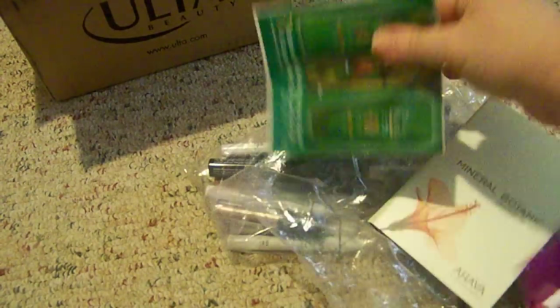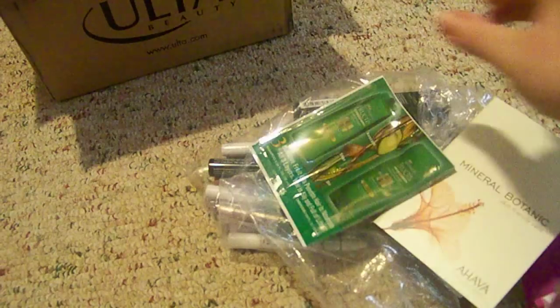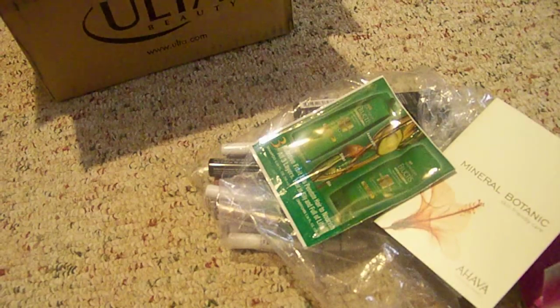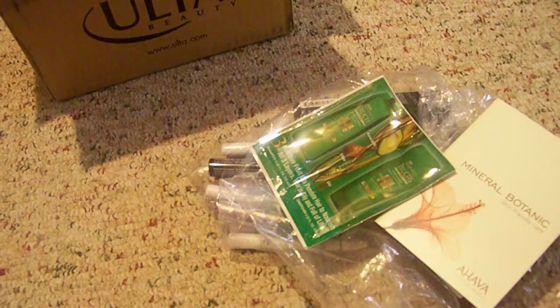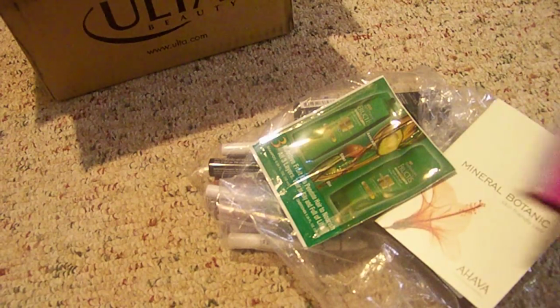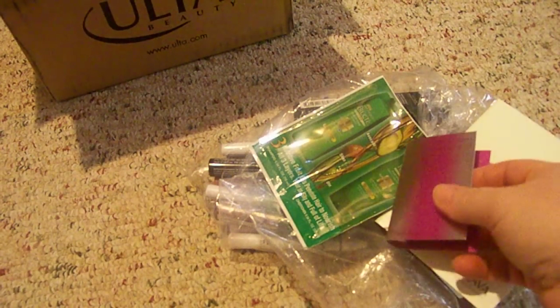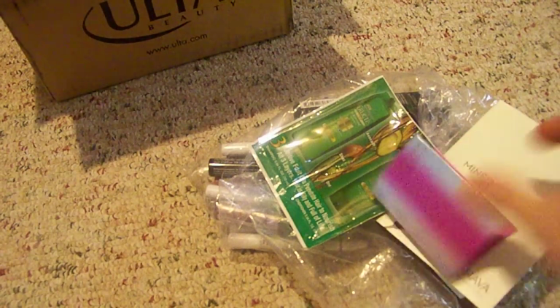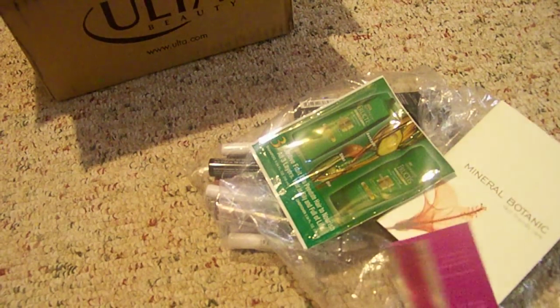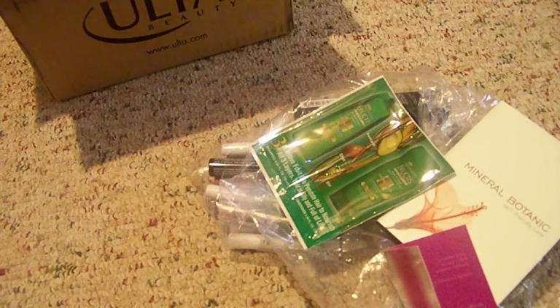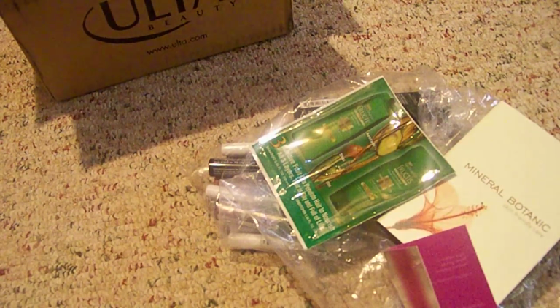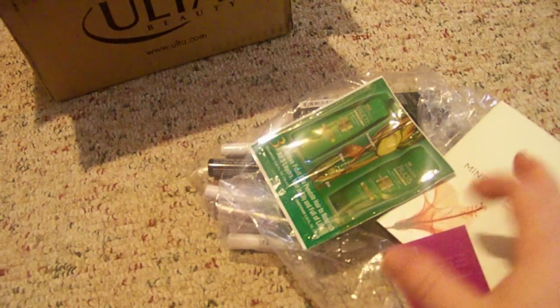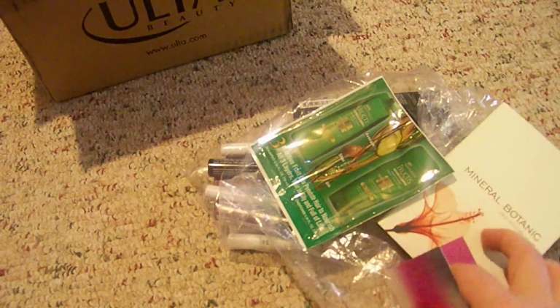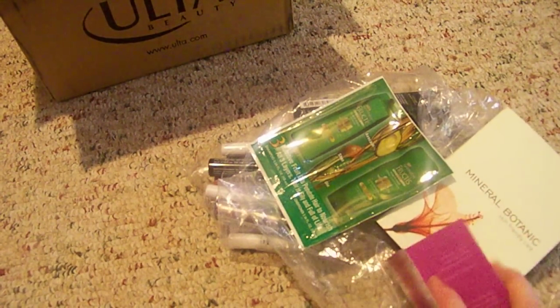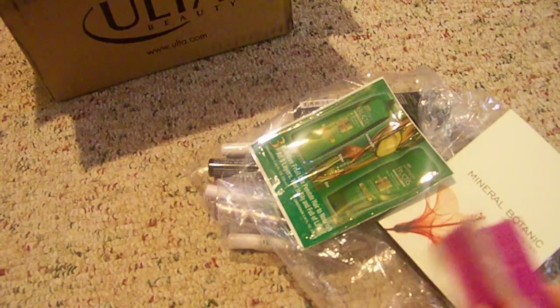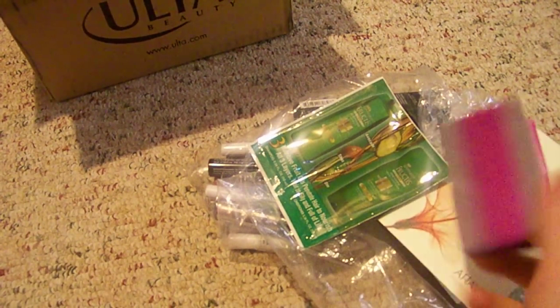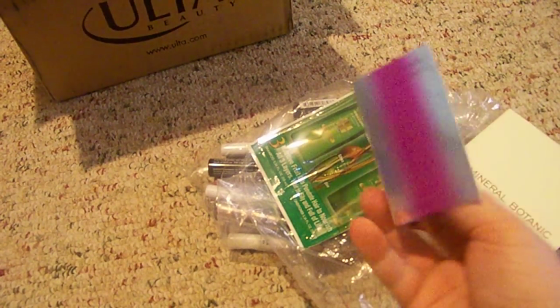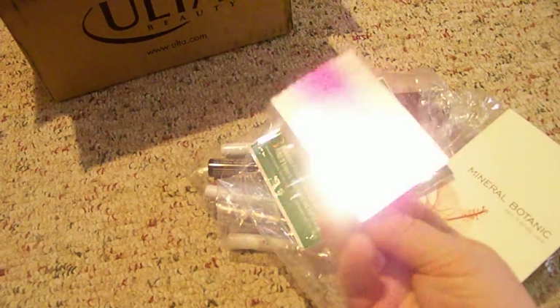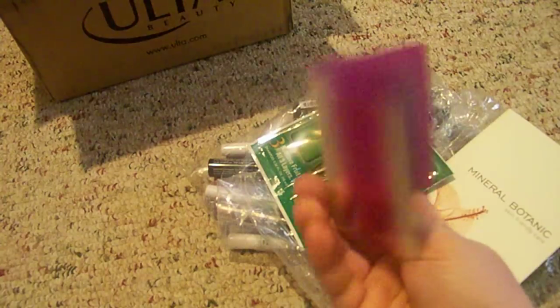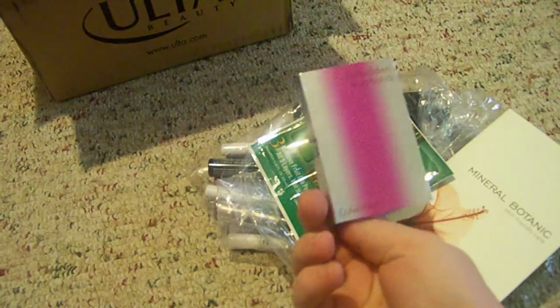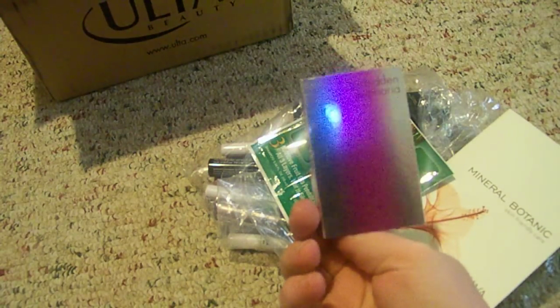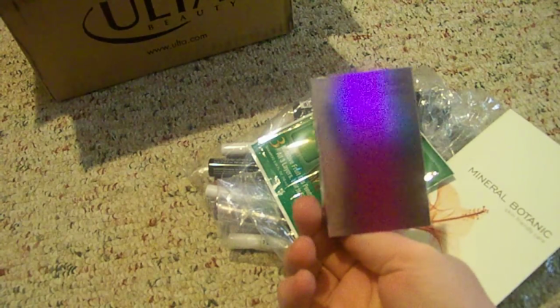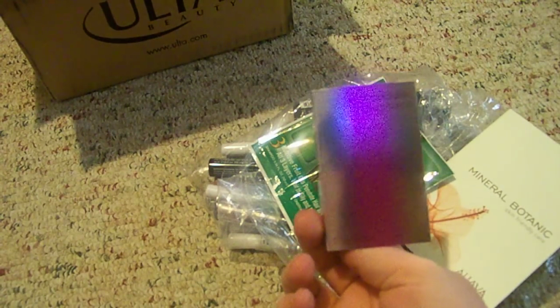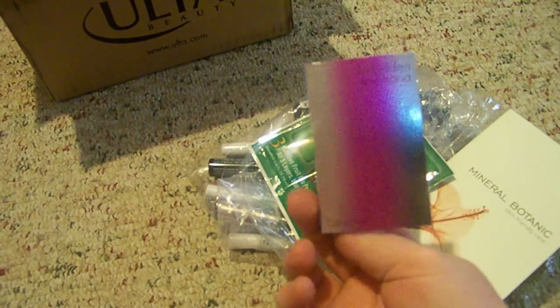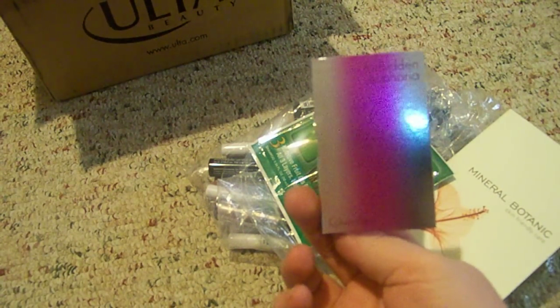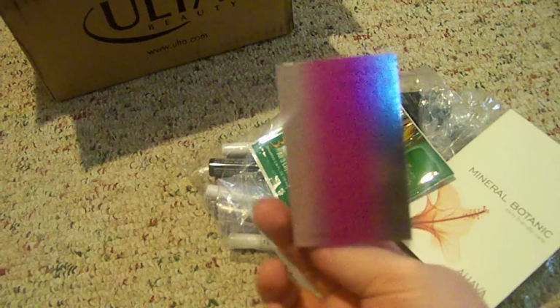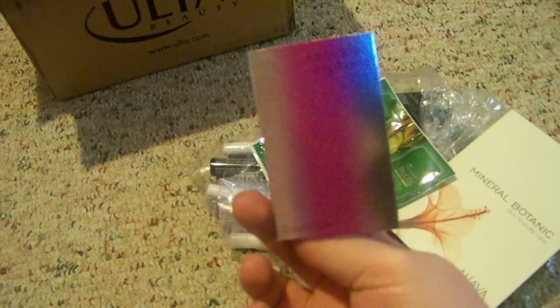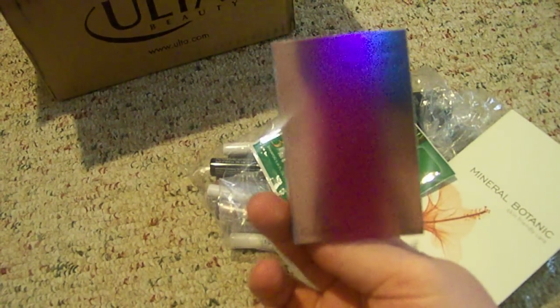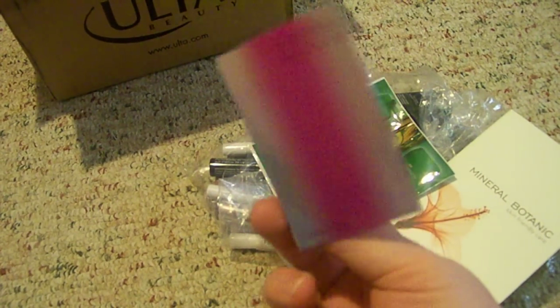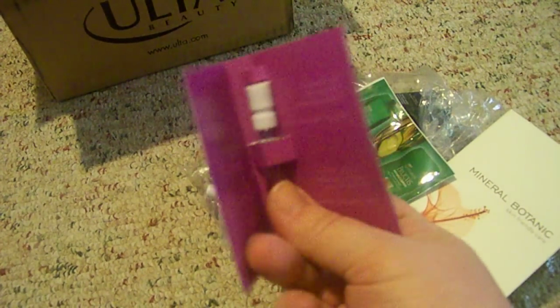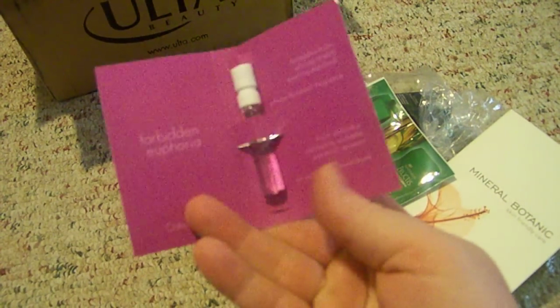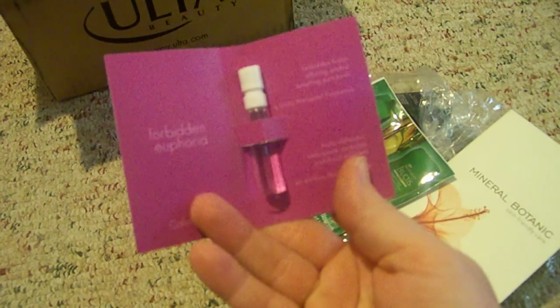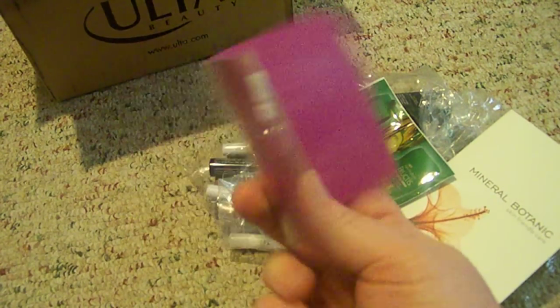And as you may know, when you order online from Ulta, you get to pick three samples. And the first sample that I got was the Calvin Klein Forbidden Euphoria Perfume sample.